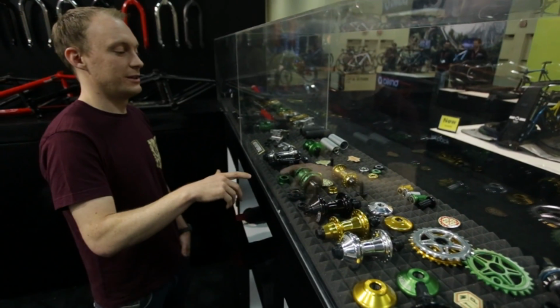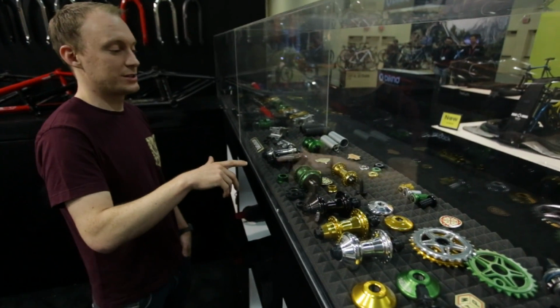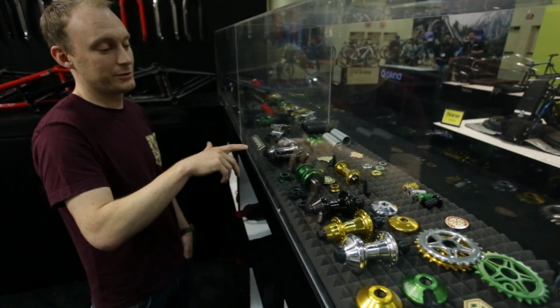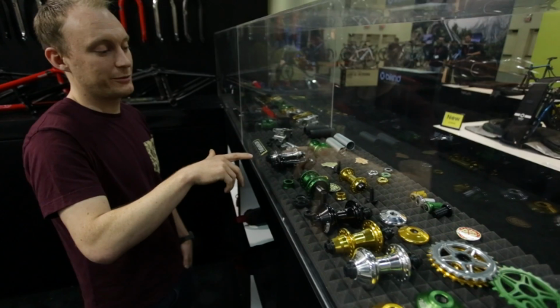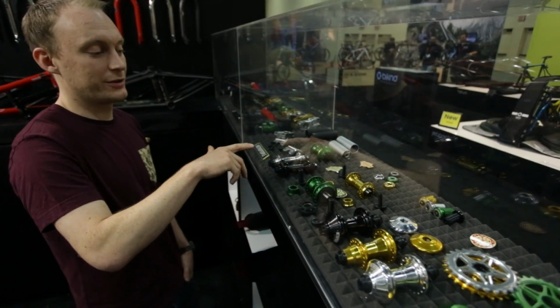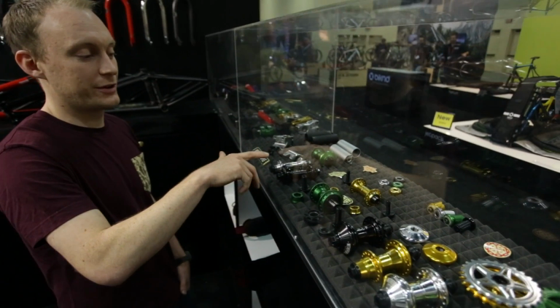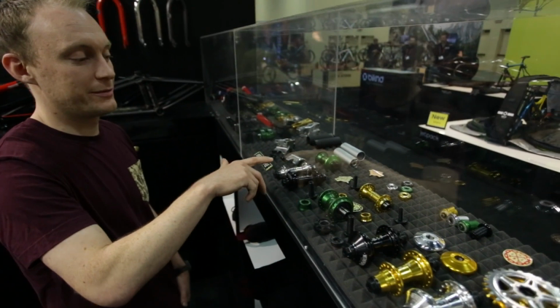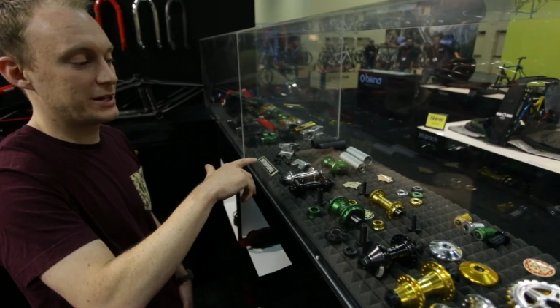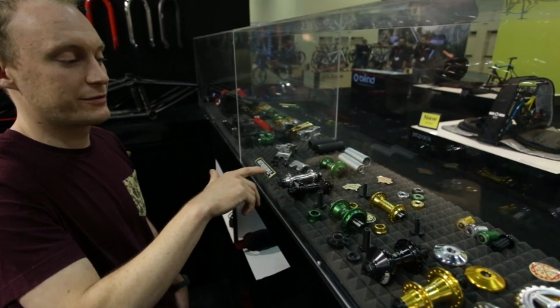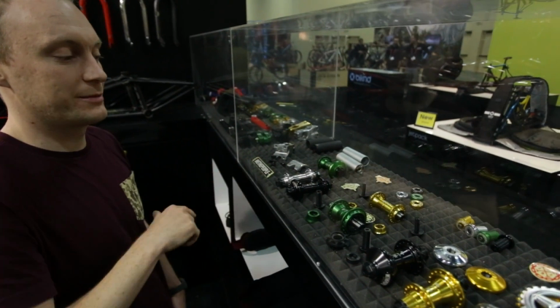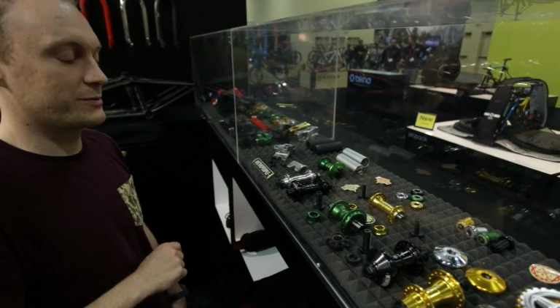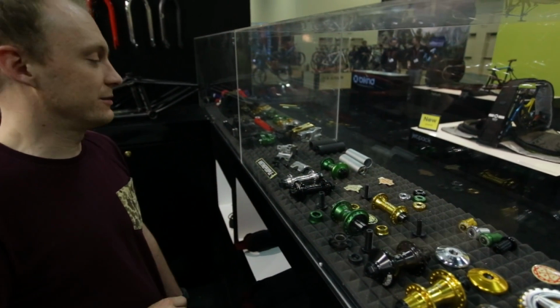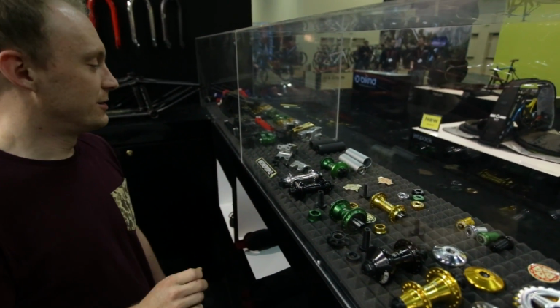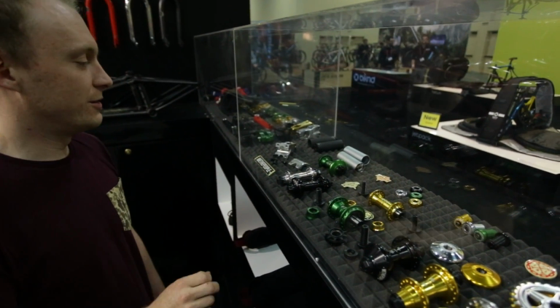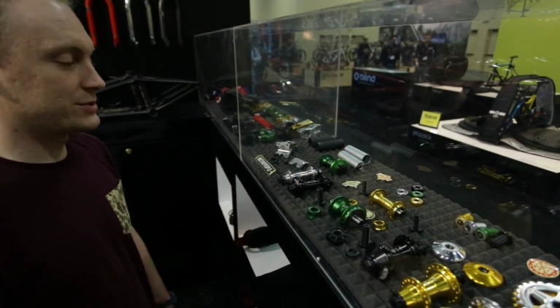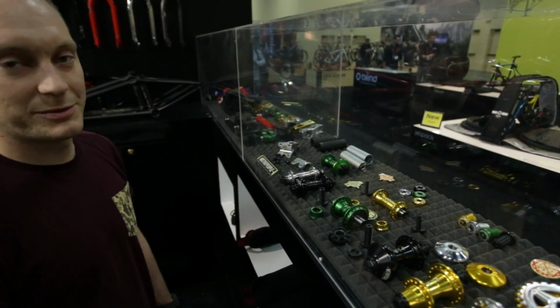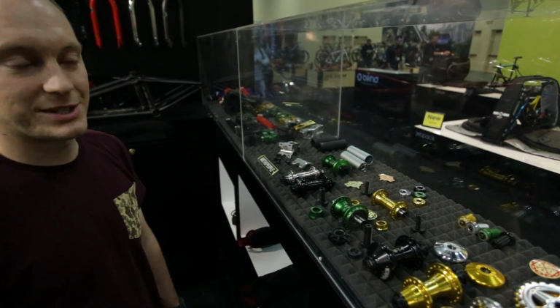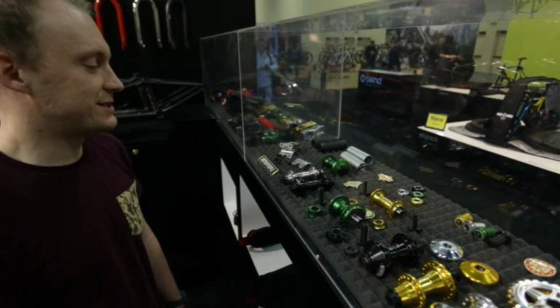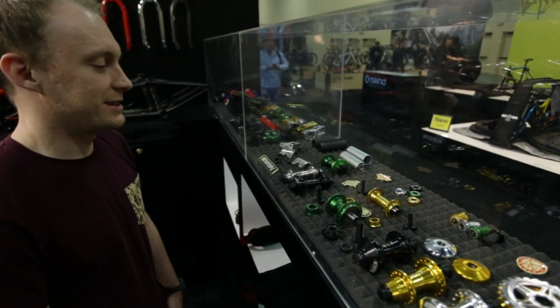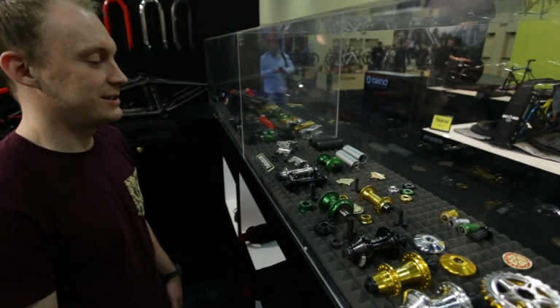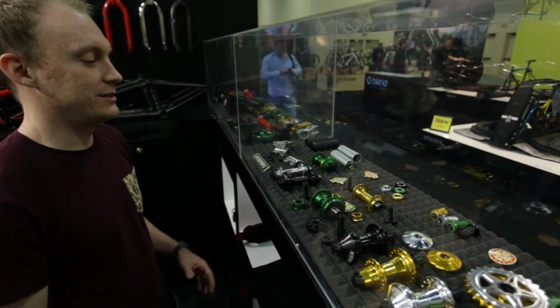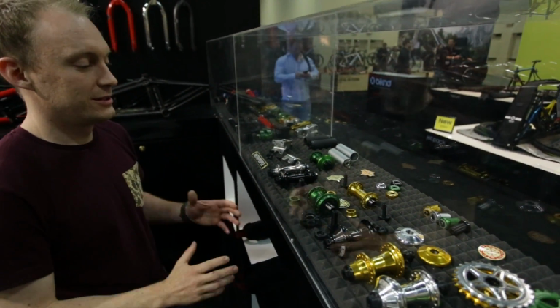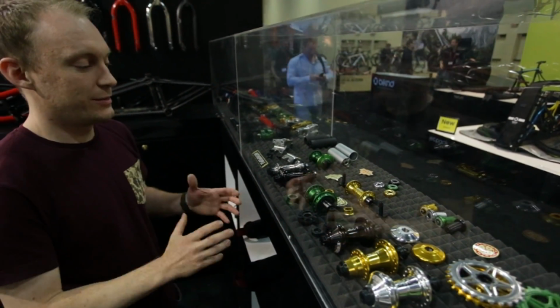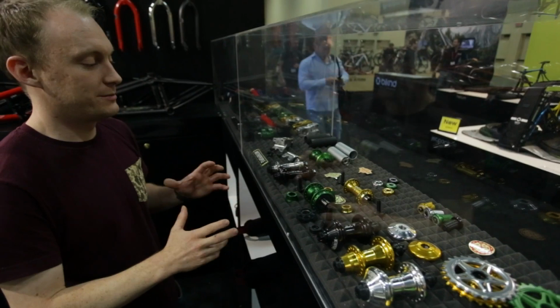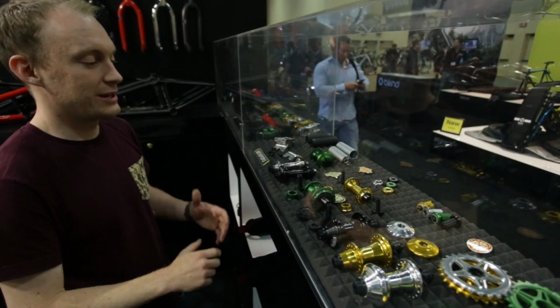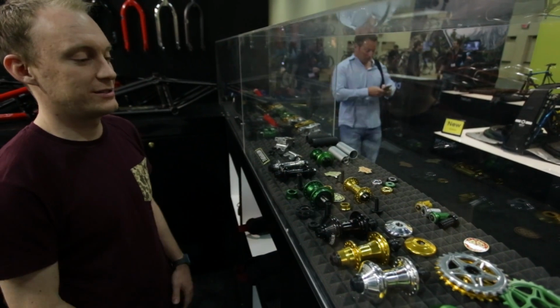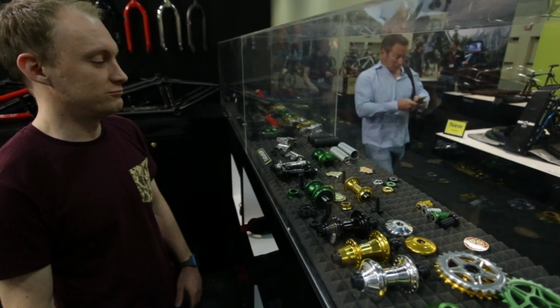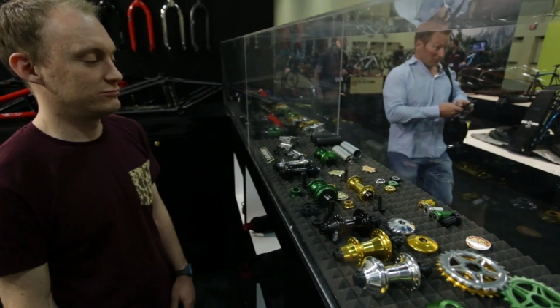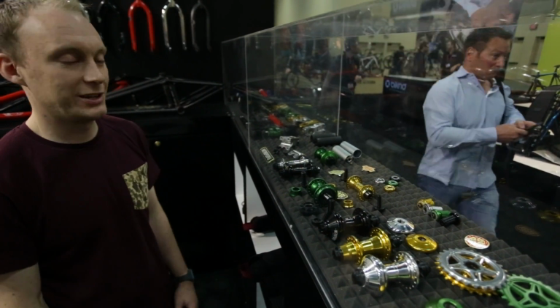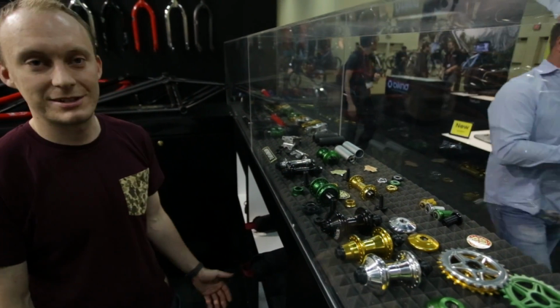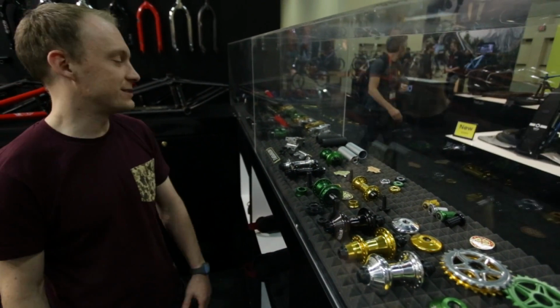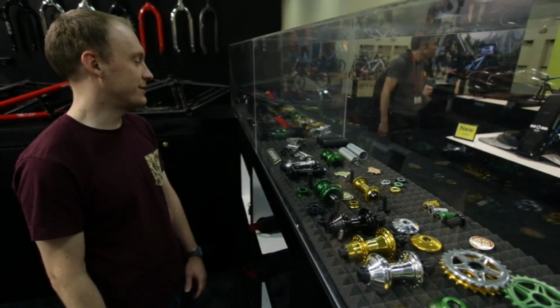And to go with that we've got the matching front hubs as well. All super precise CNC hub shells and really nice looking stuff.